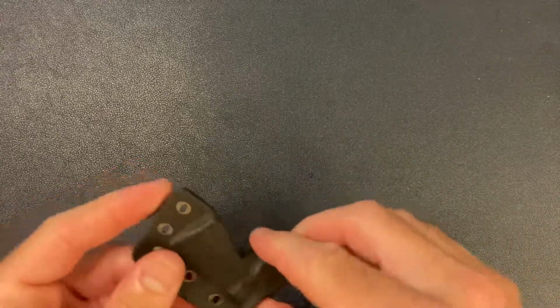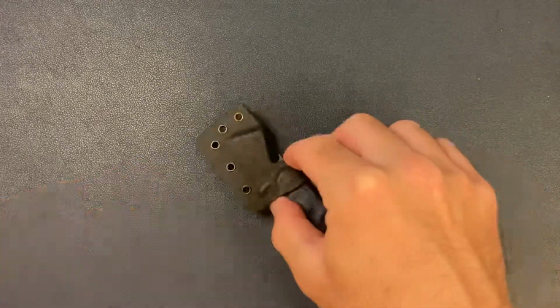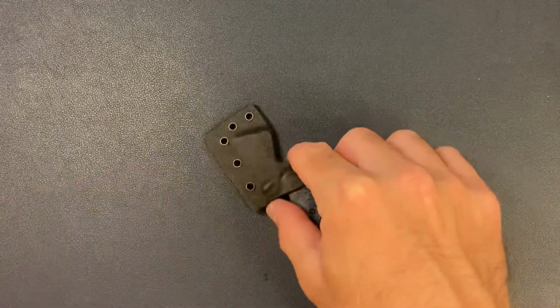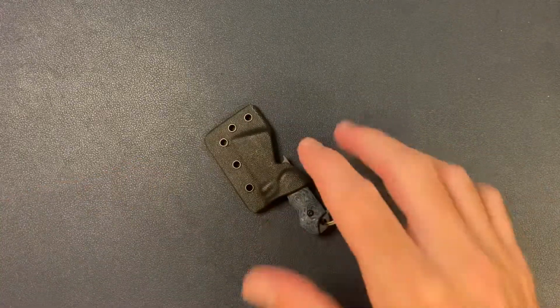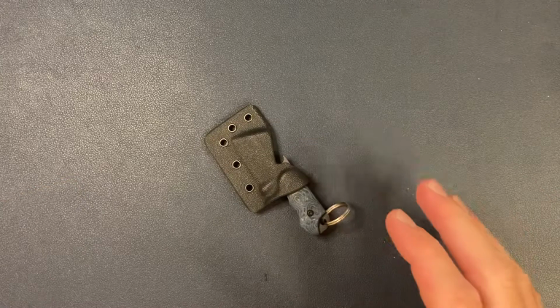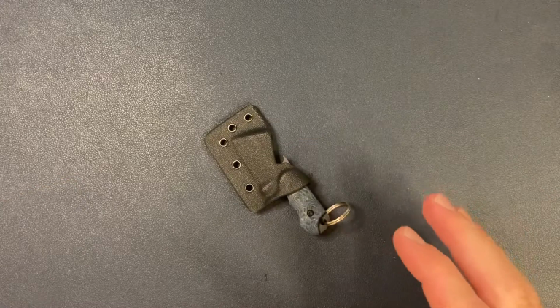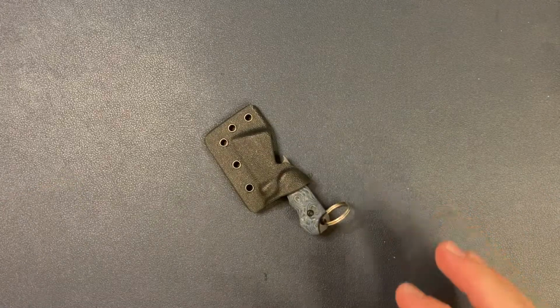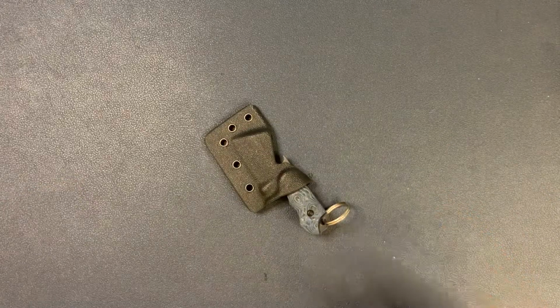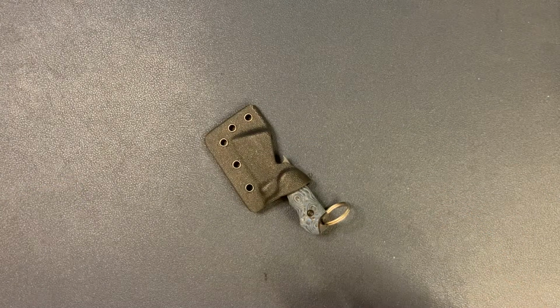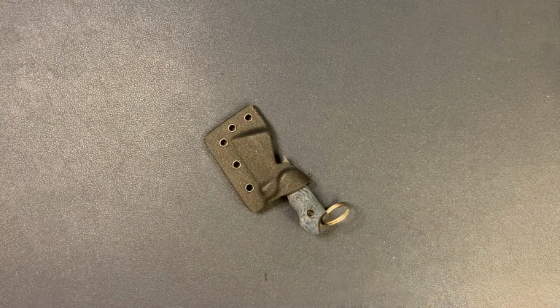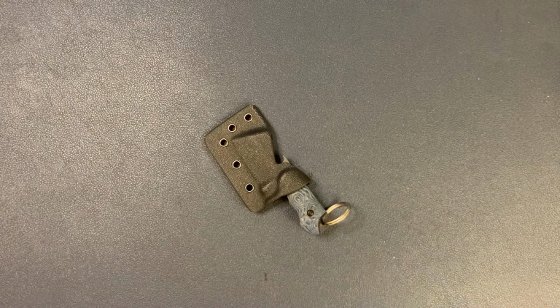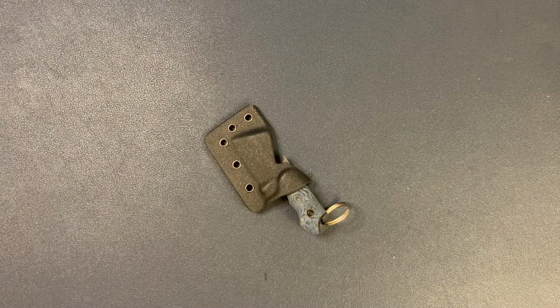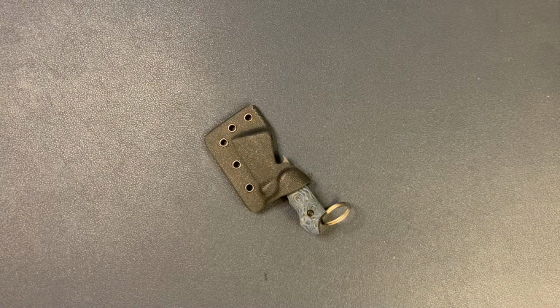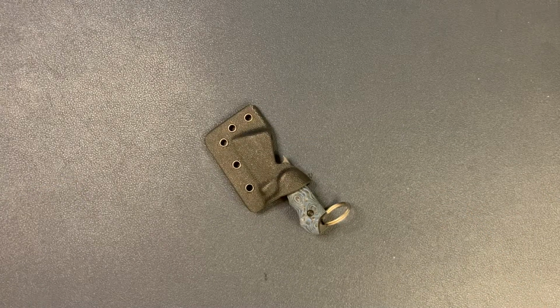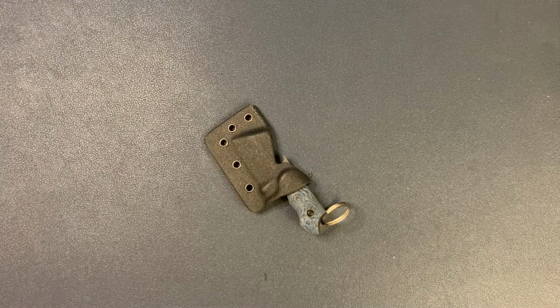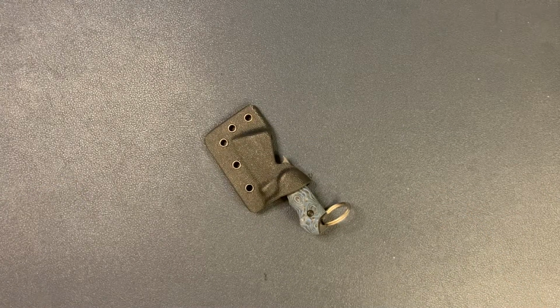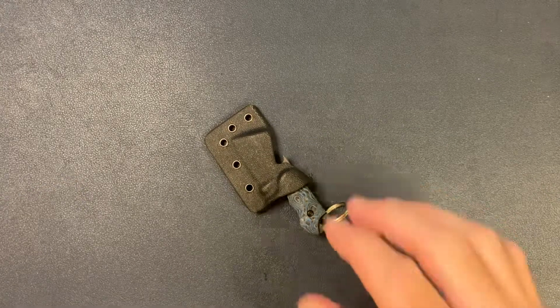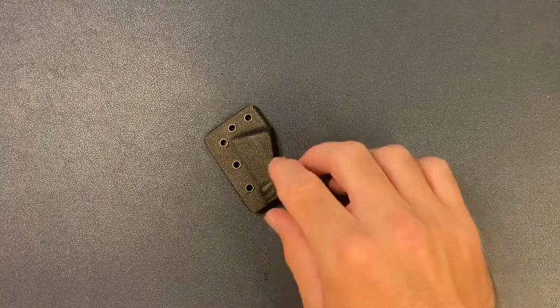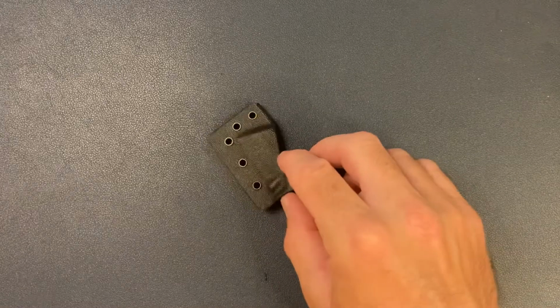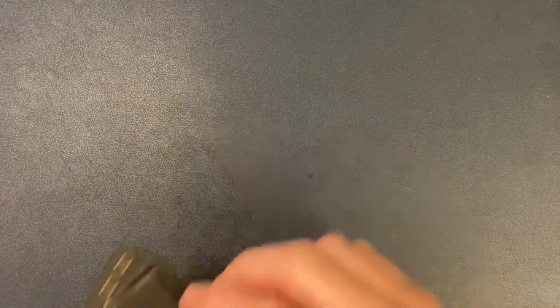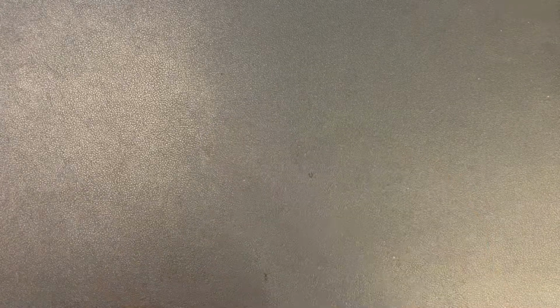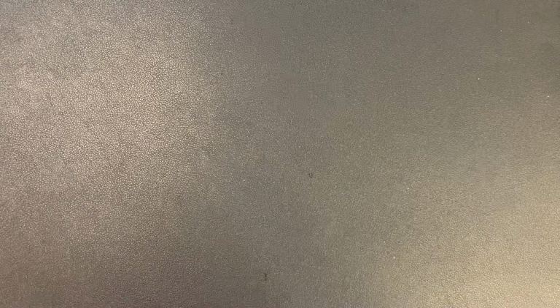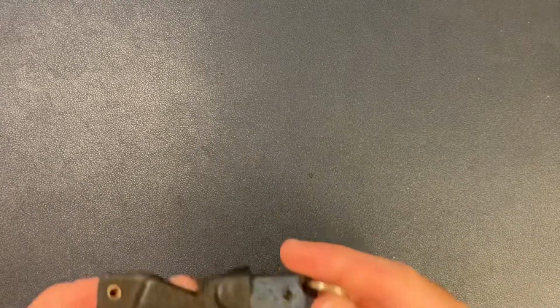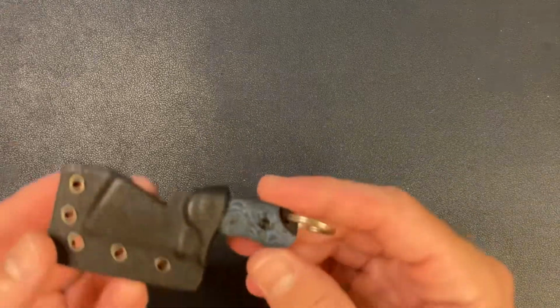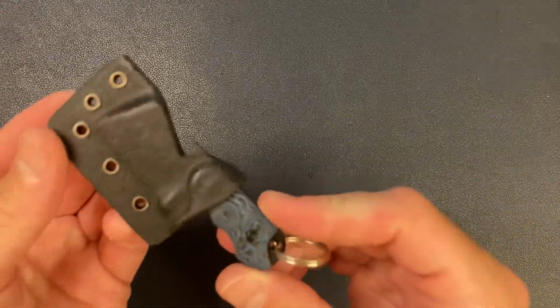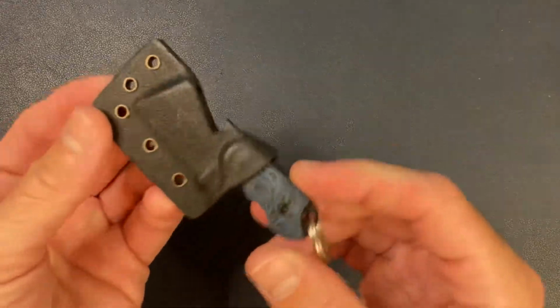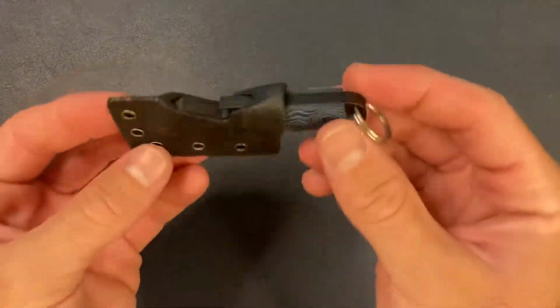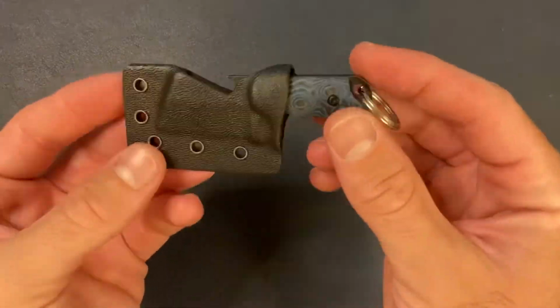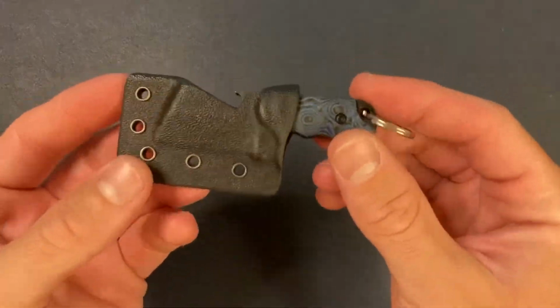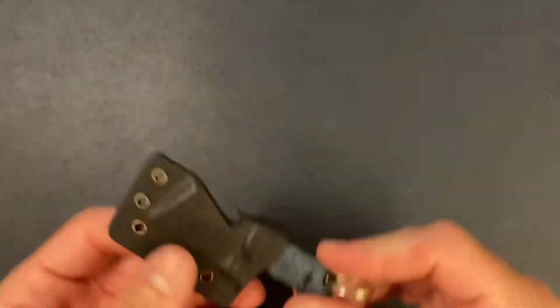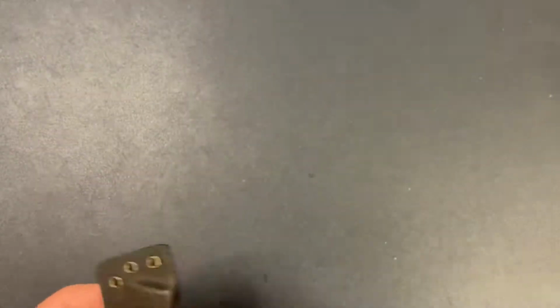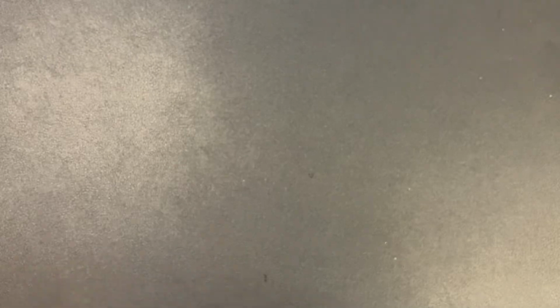Thanks for watching everybody — quick little unboxing and first impressions. I will be back soon with the full review. This has been Knife Standards. I'll catch you guys later.